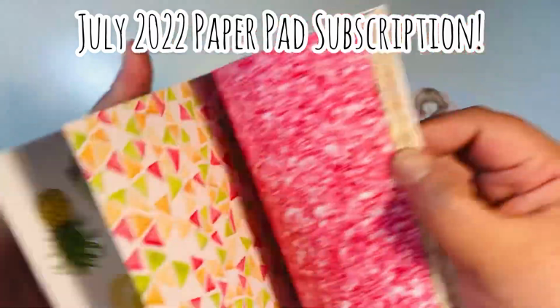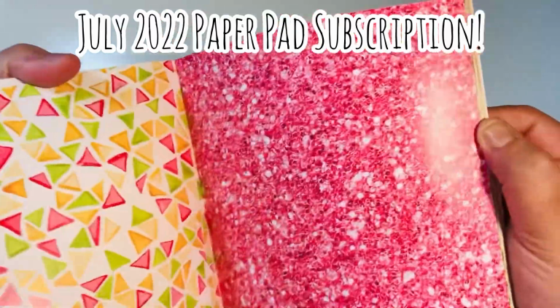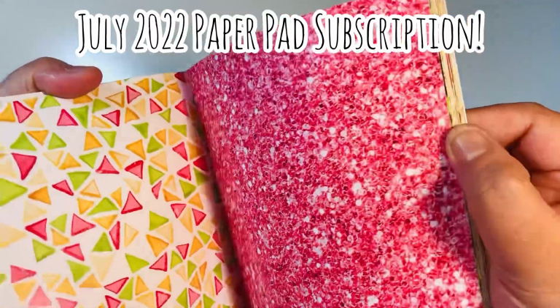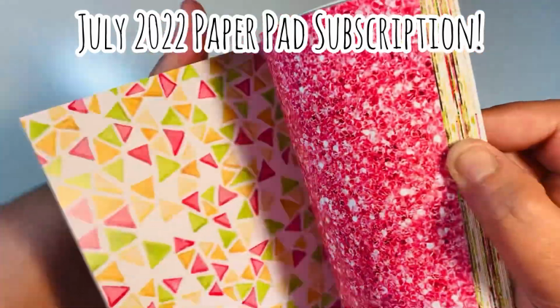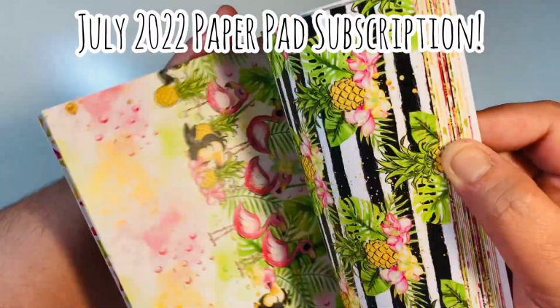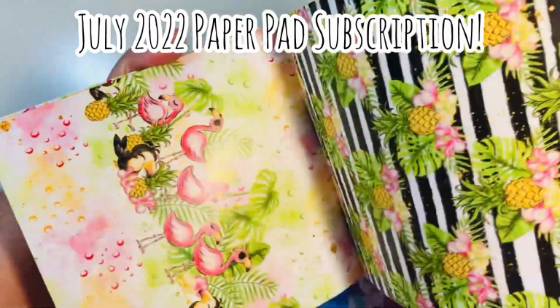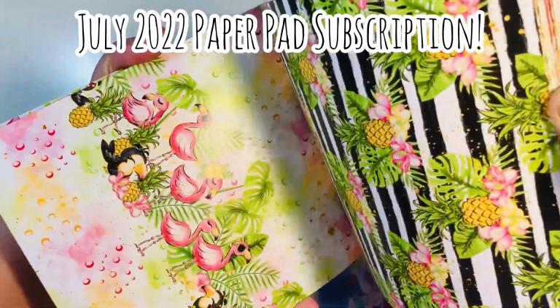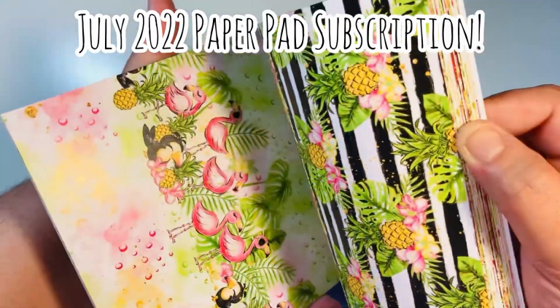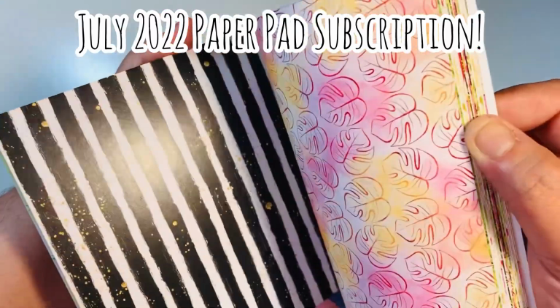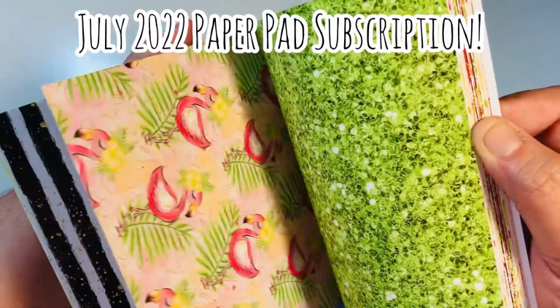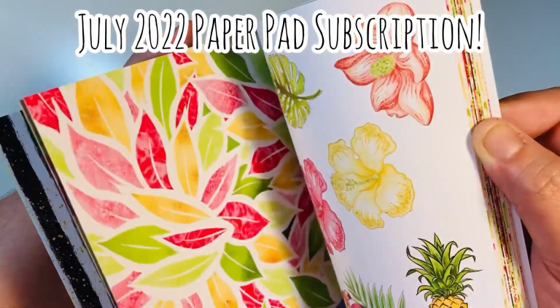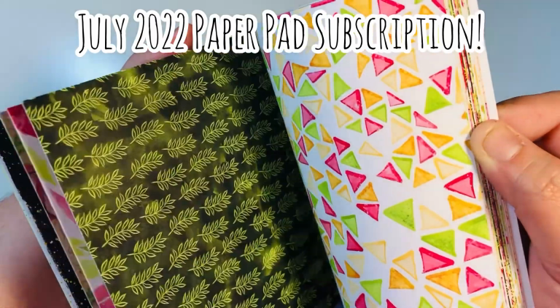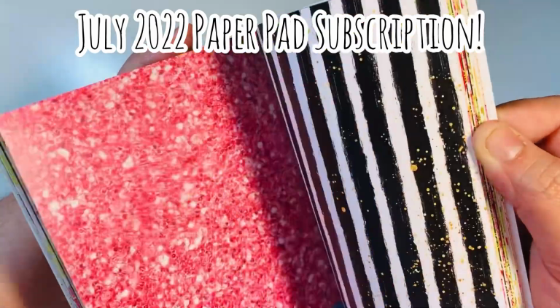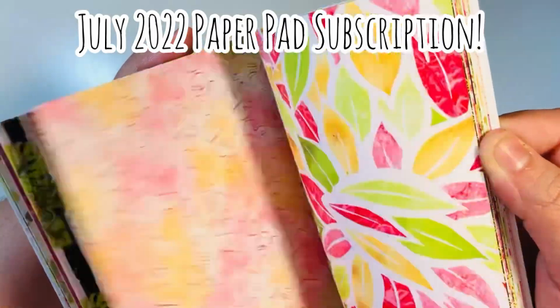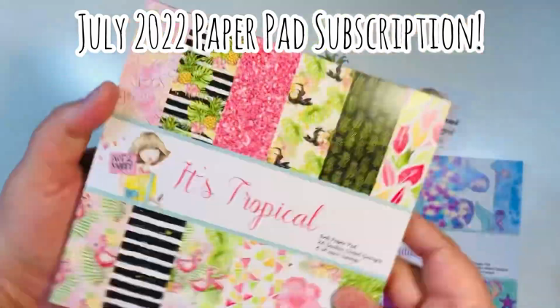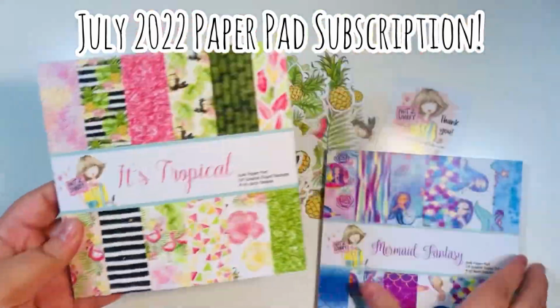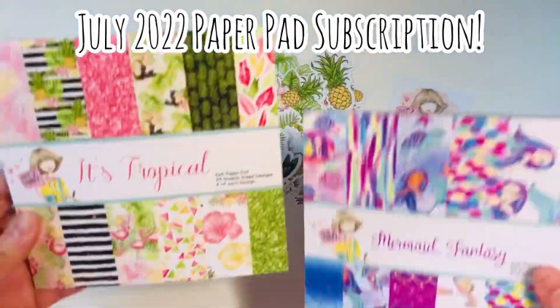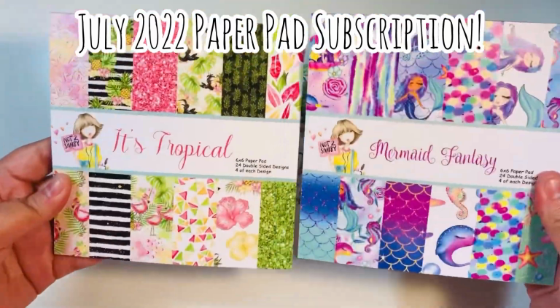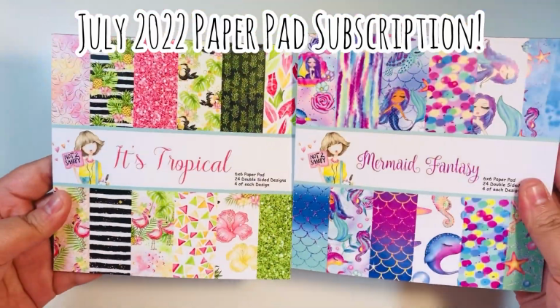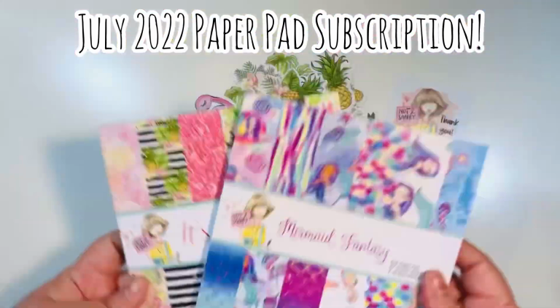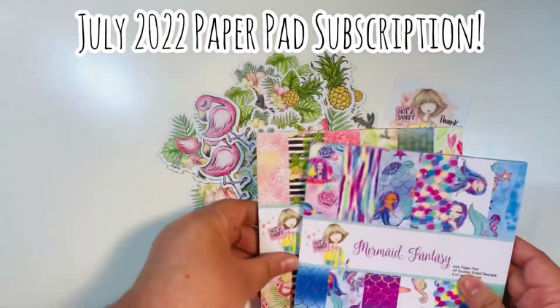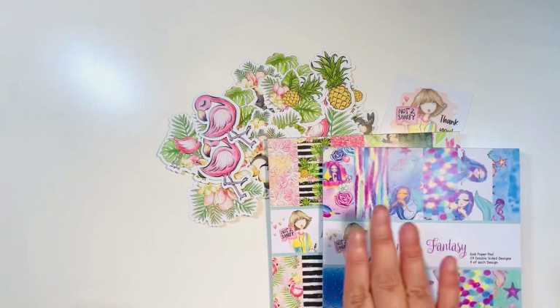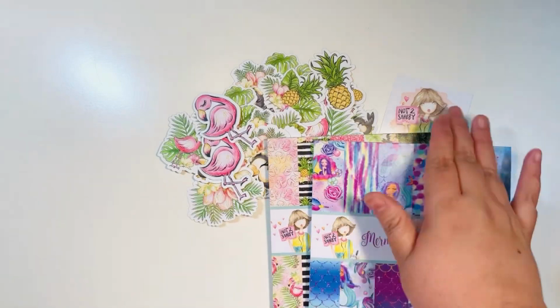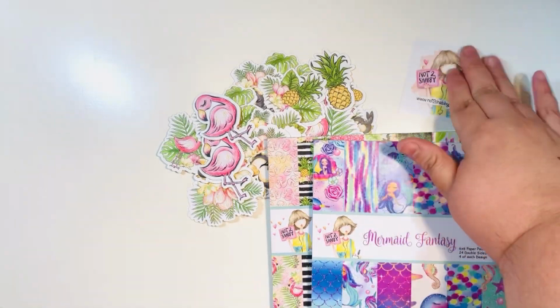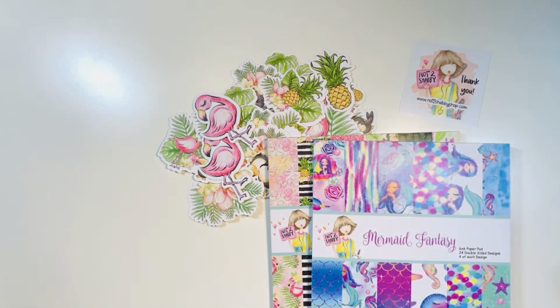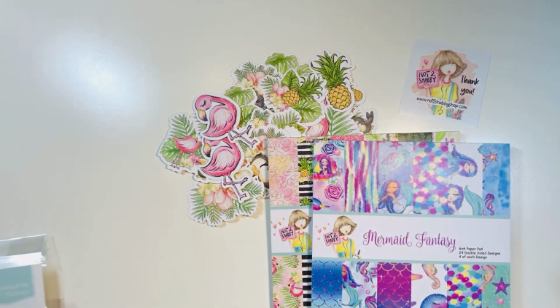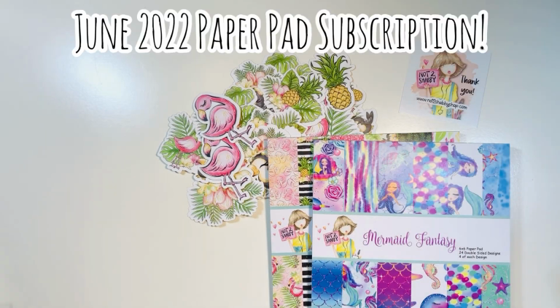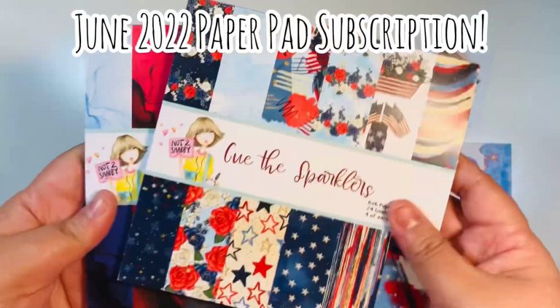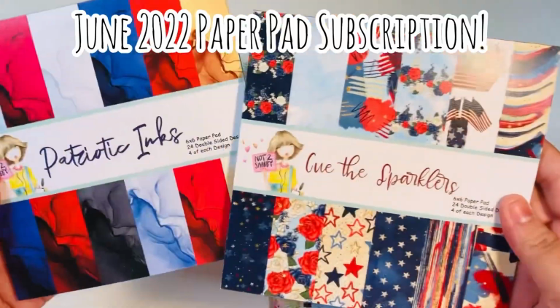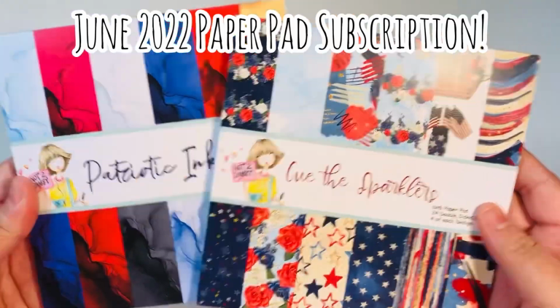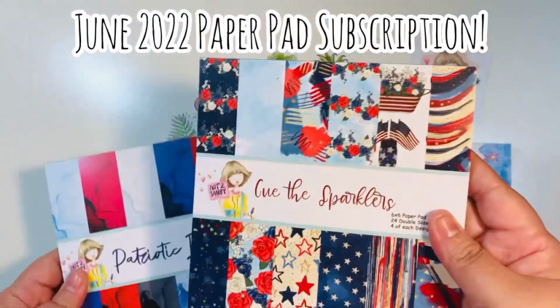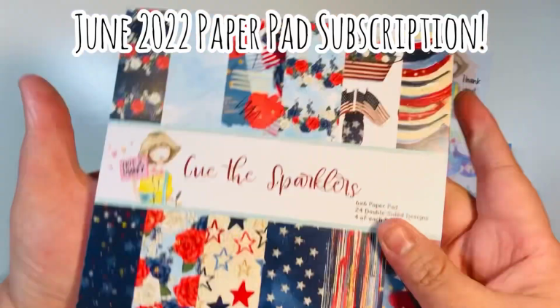You definitely want to check it out if you're interested. I've already gotten a sneak peek as one of the perks of being a design team member on the Not Too Shabby Shop design team, and they are amazing — you guys need to check it out. Those are the two paper pads for the July subscription.